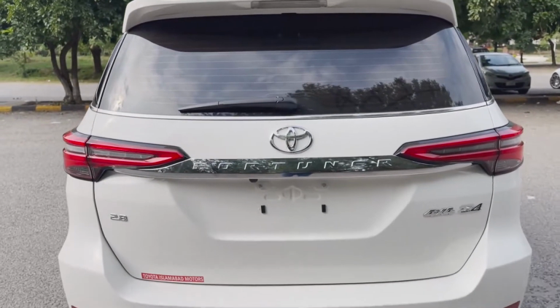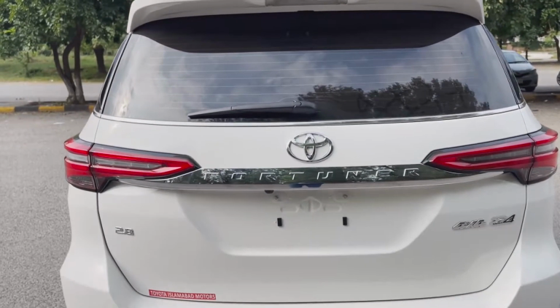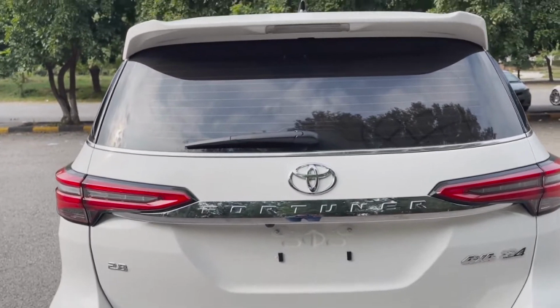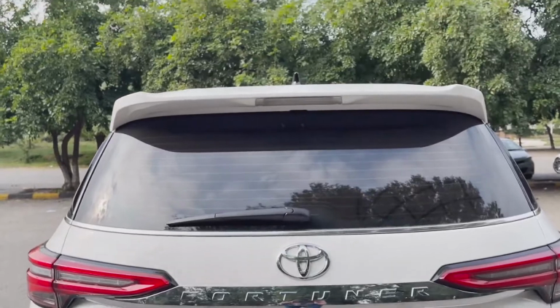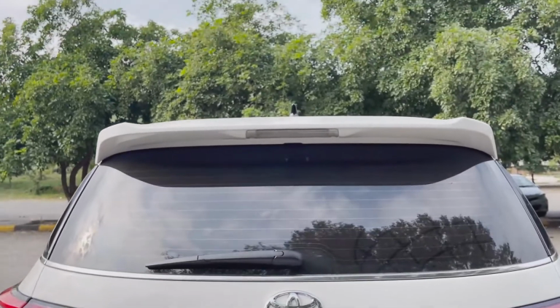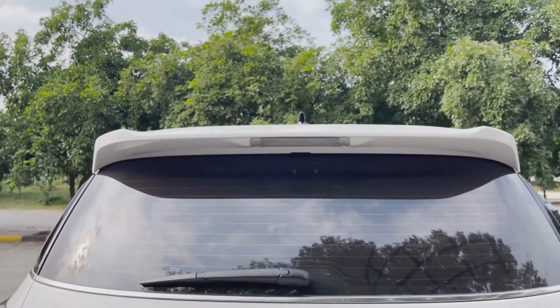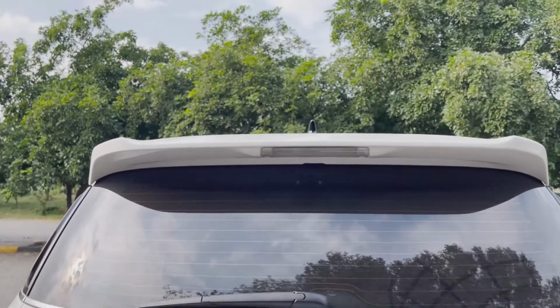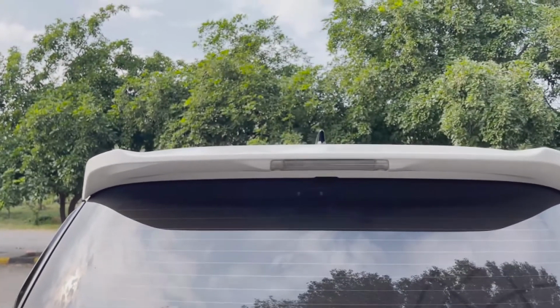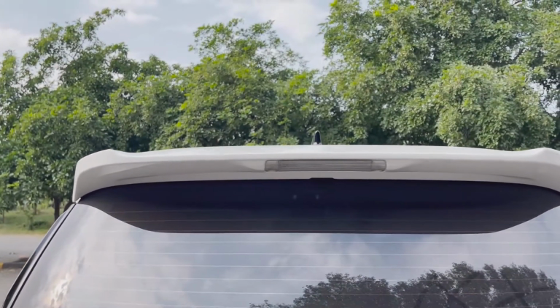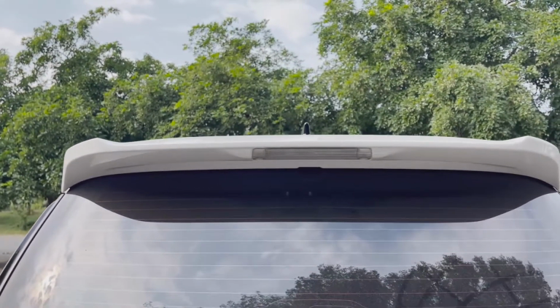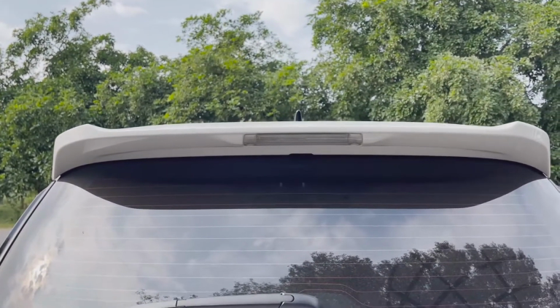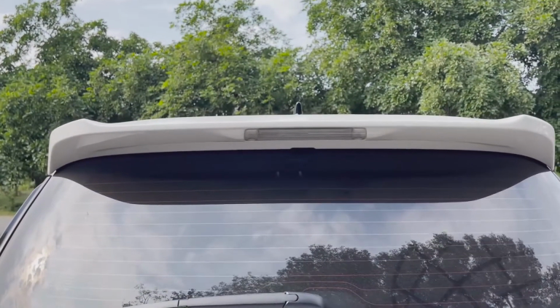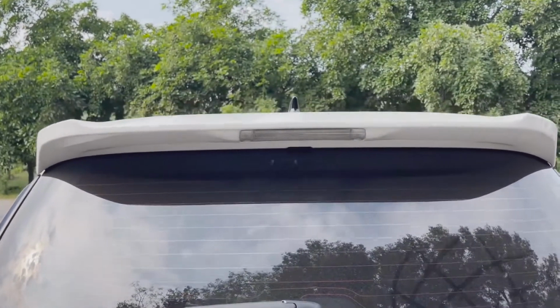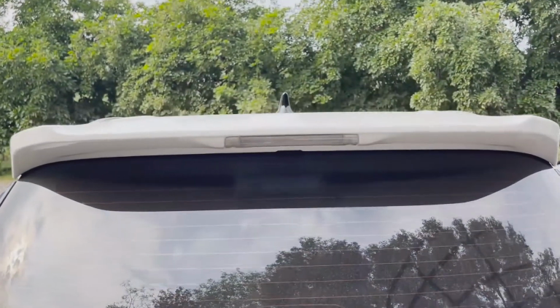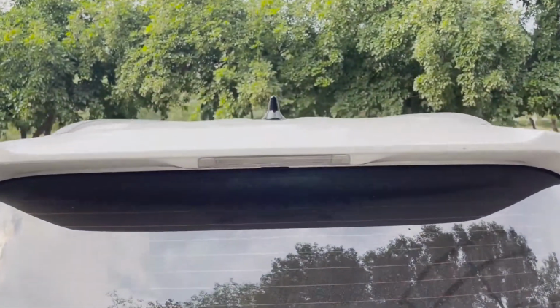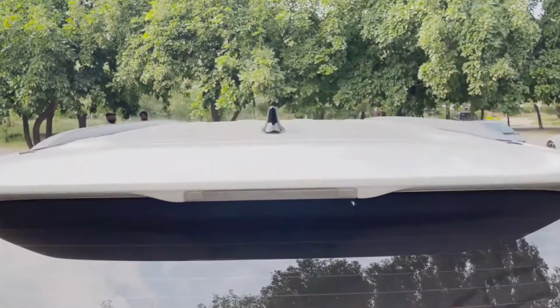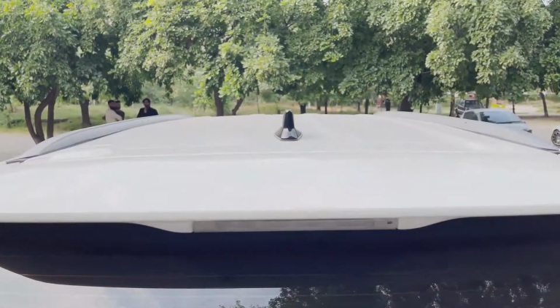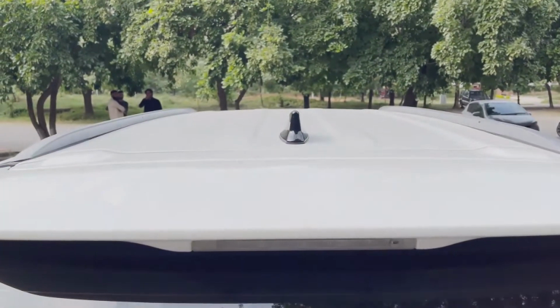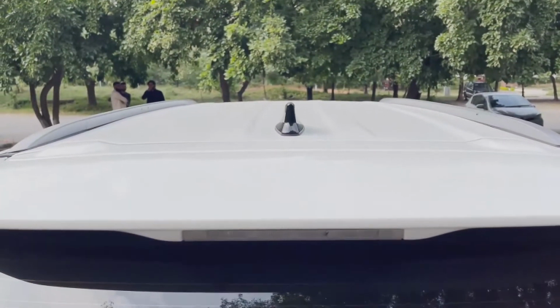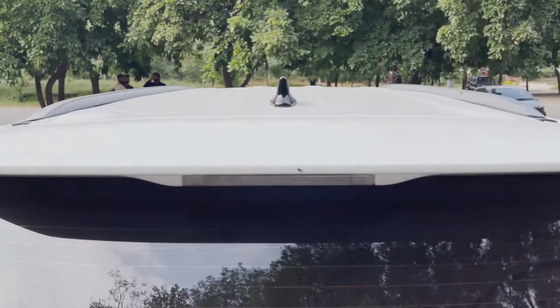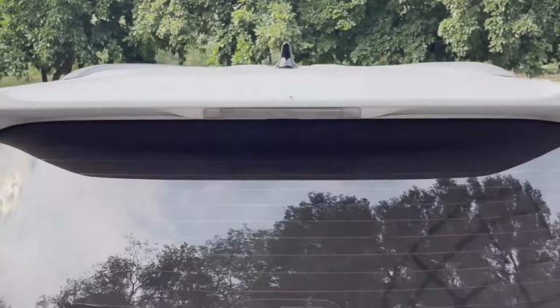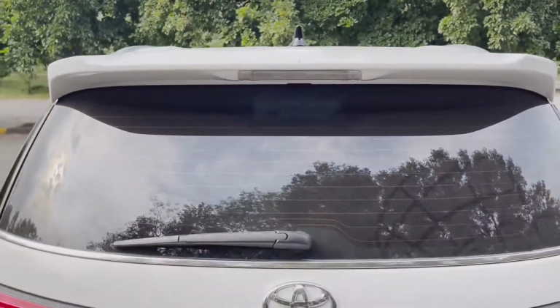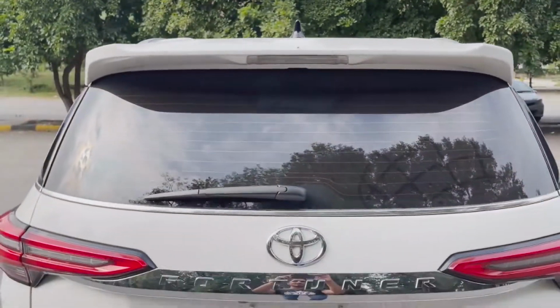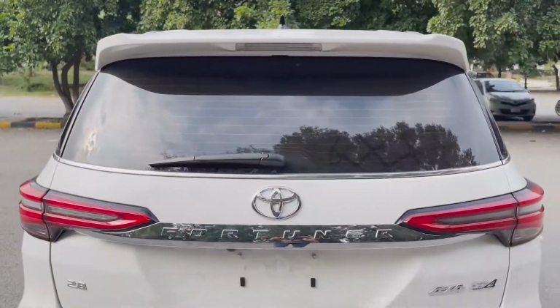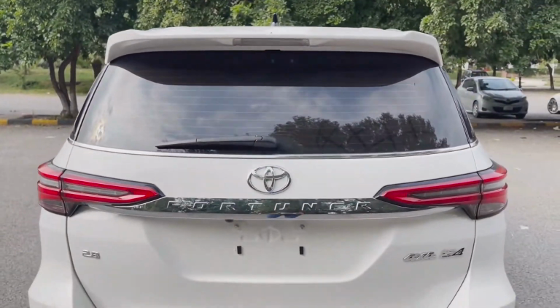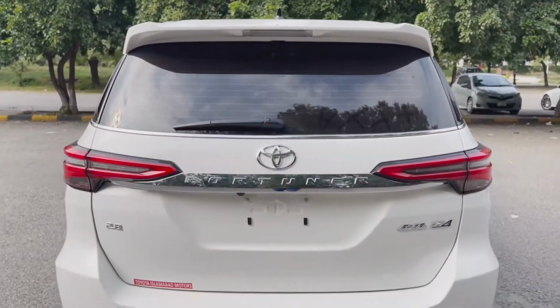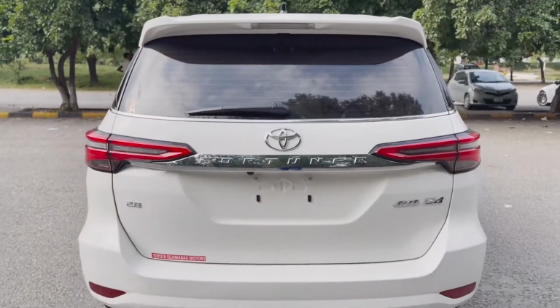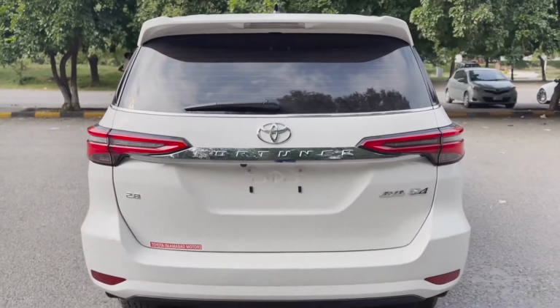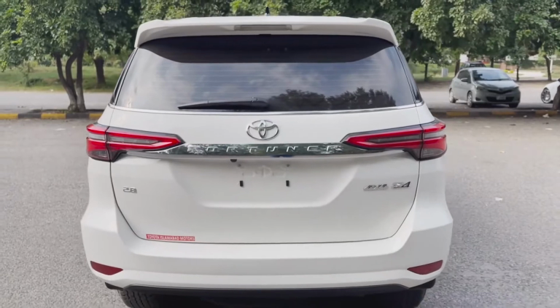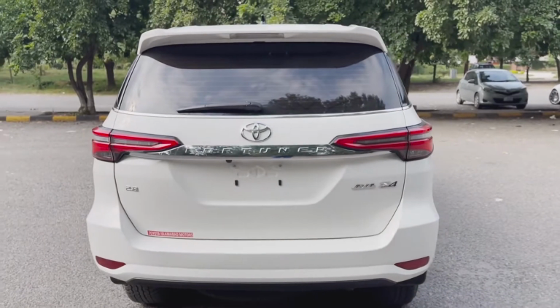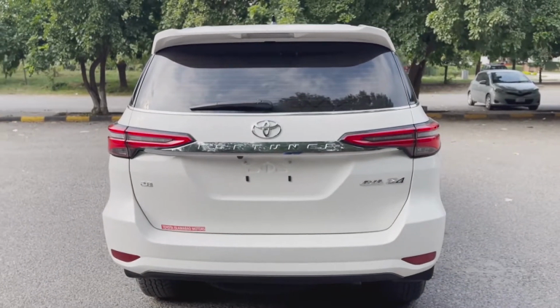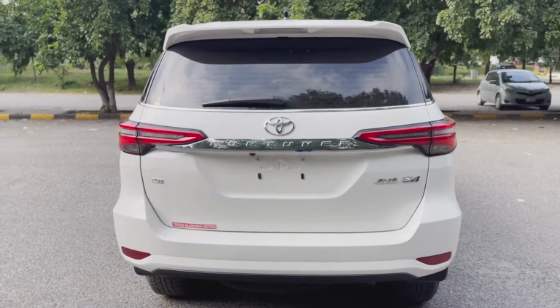On the back there is a rear wiper, and on the back spoiler there is a rear brake light. On the back spoiler you can also see a shark fin antenna, which is a beautiful concept that has come in every modern car.